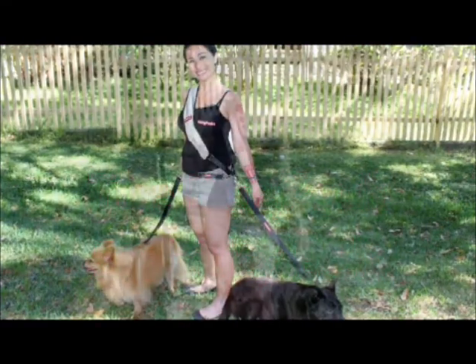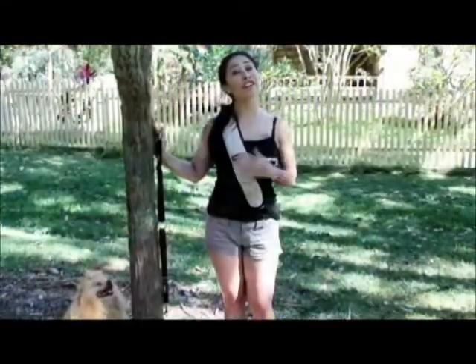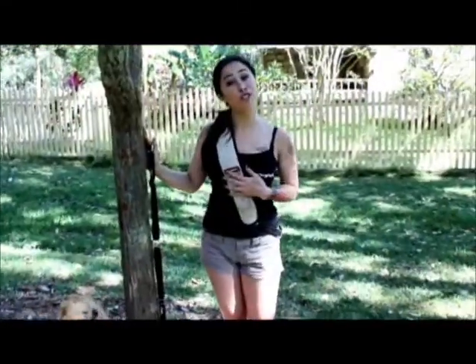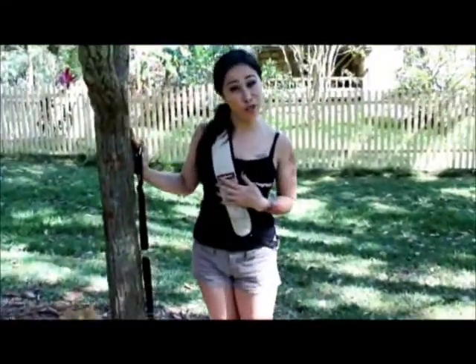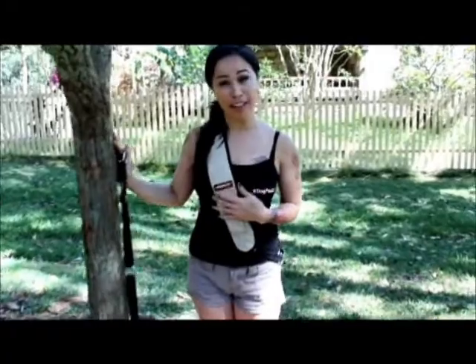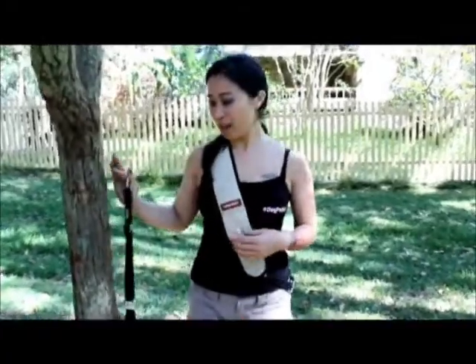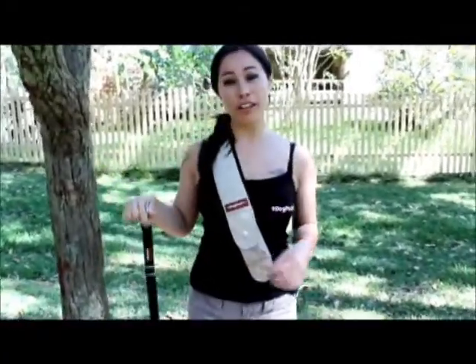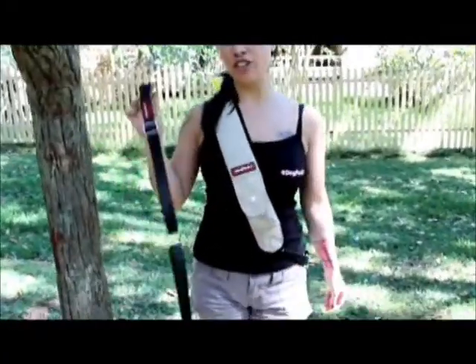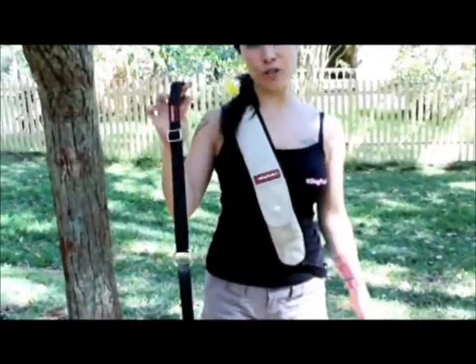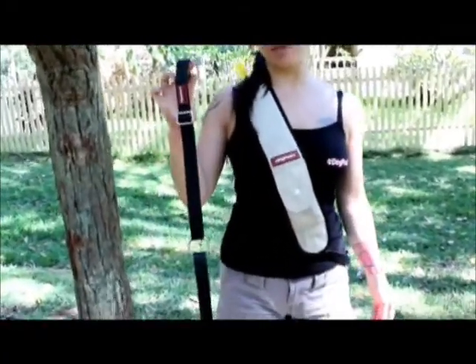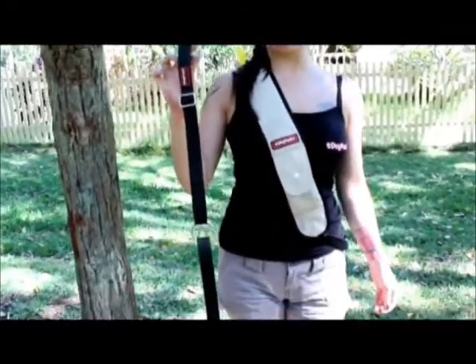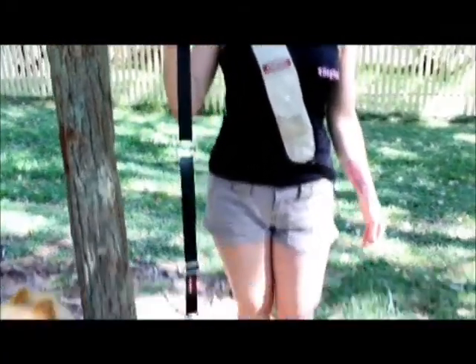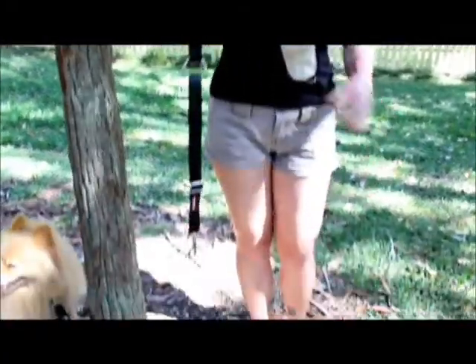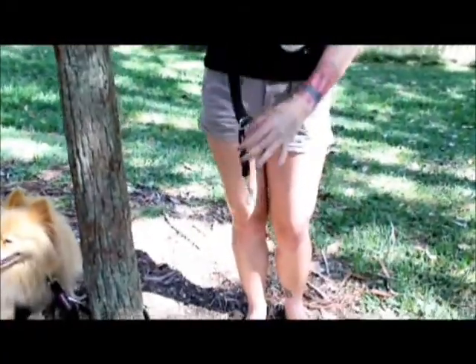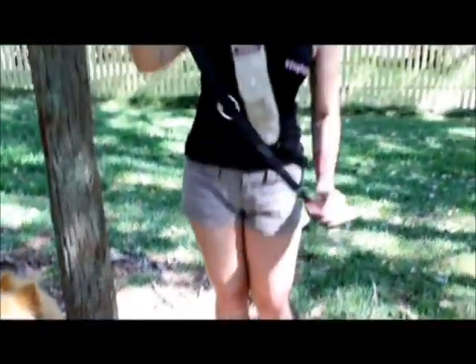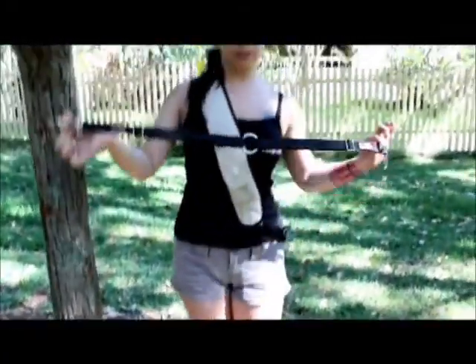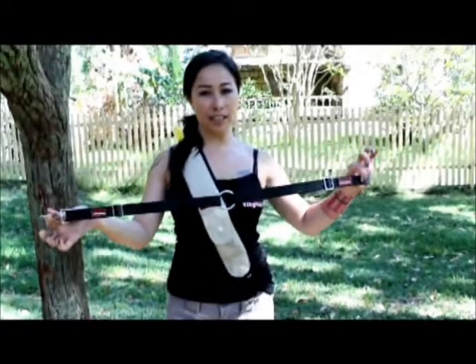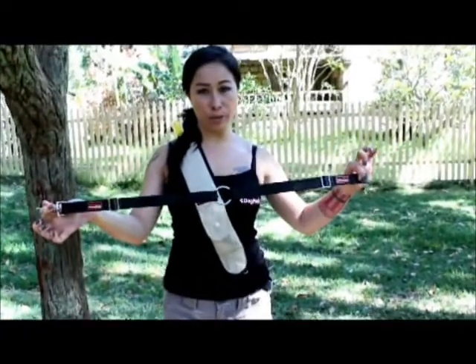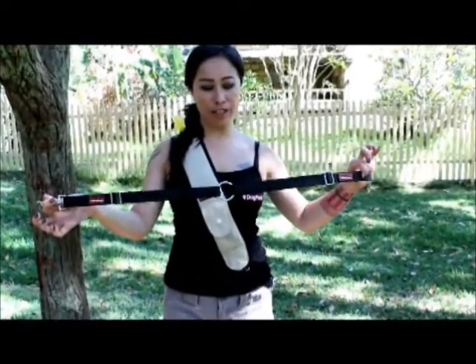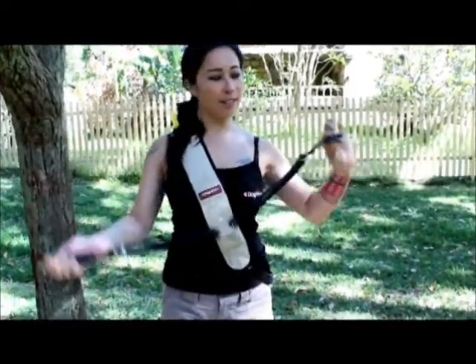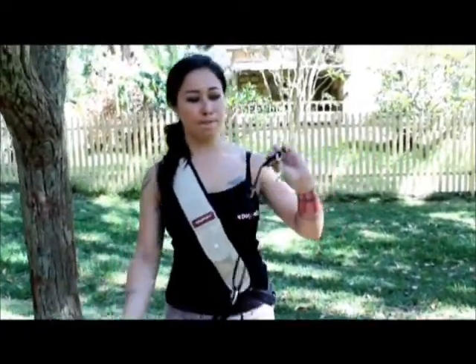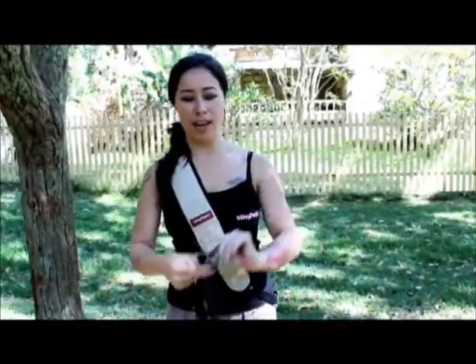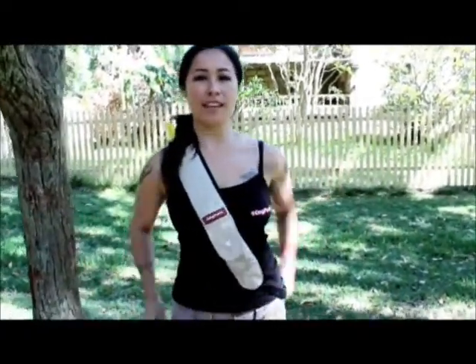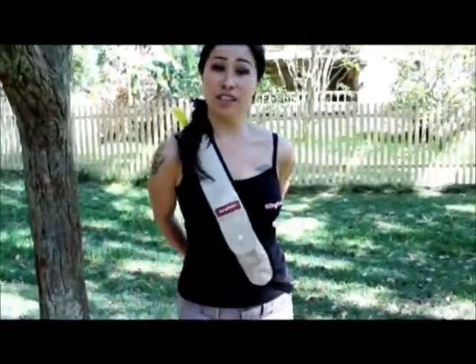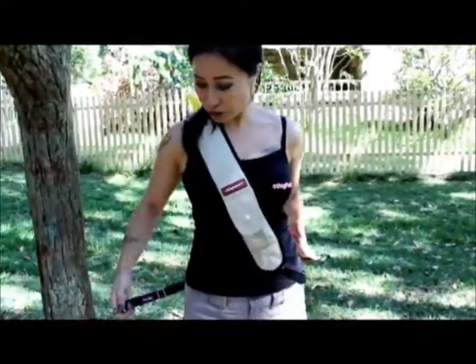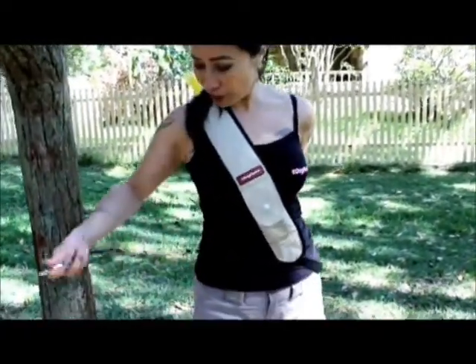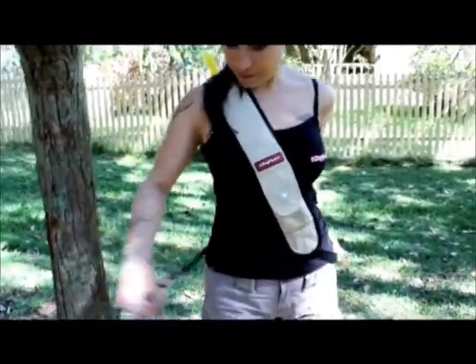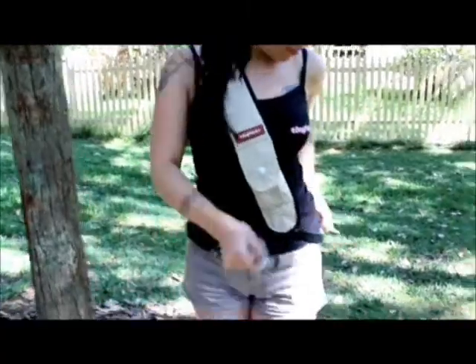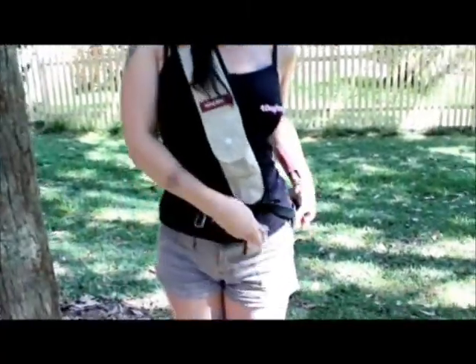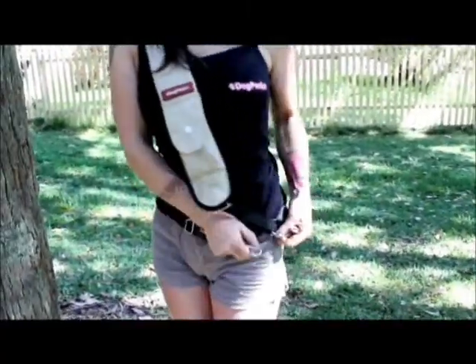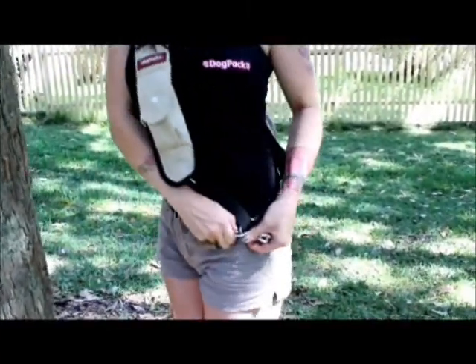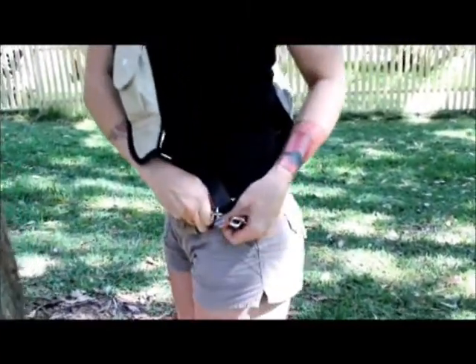Now that I've introduced you to the dog pack, I'm going to introduce you to the stability belt. This belt is length adjustable on both sides and just goes around your body. Everything clips to the same point.